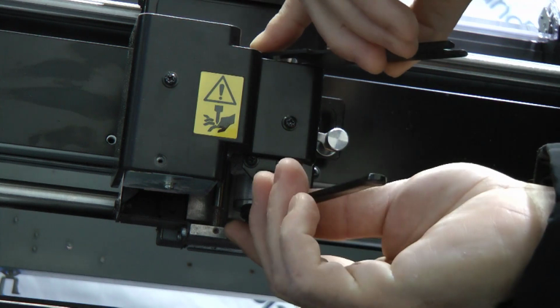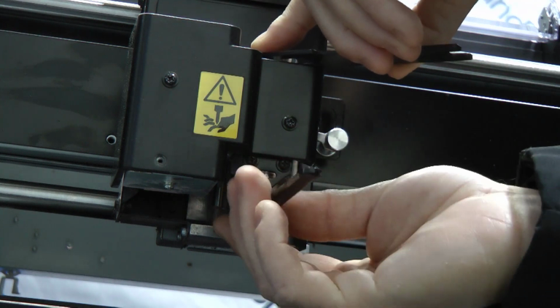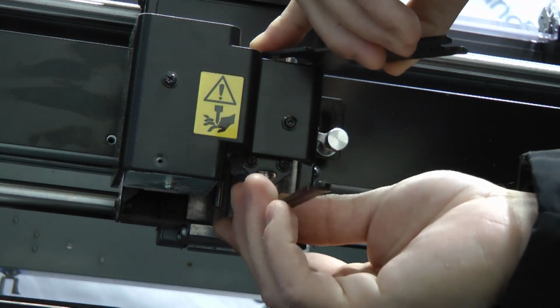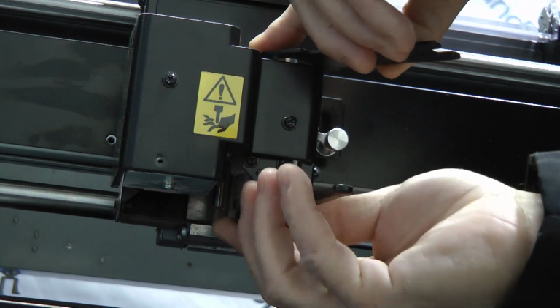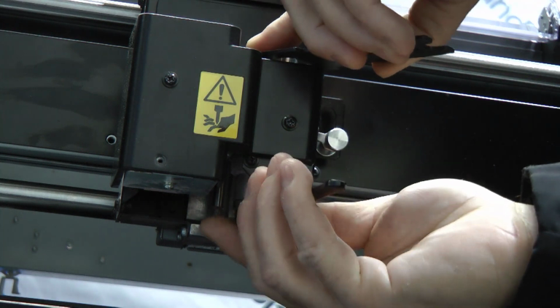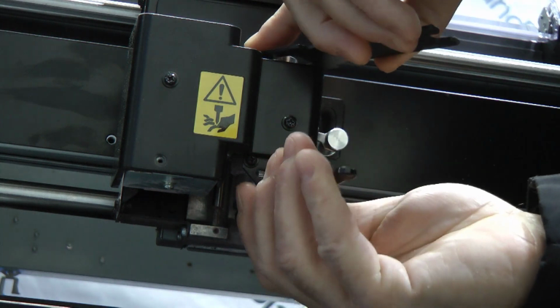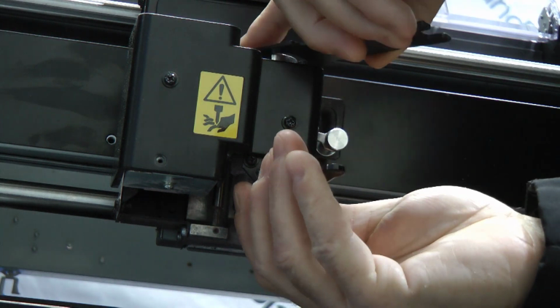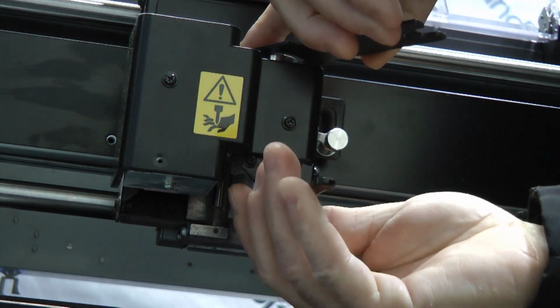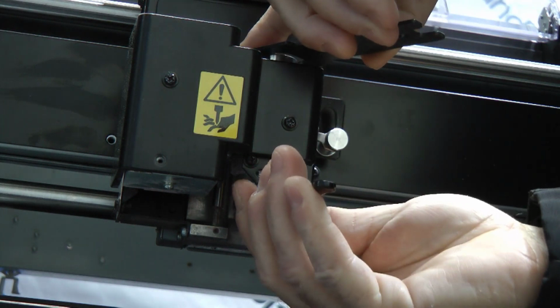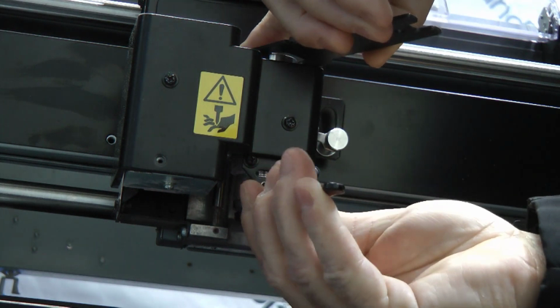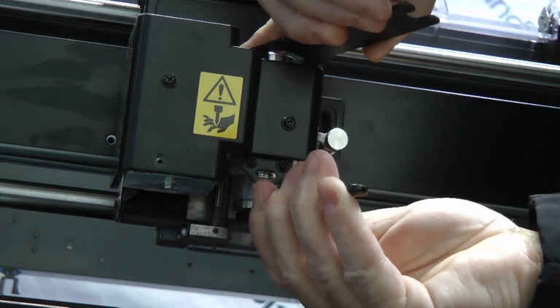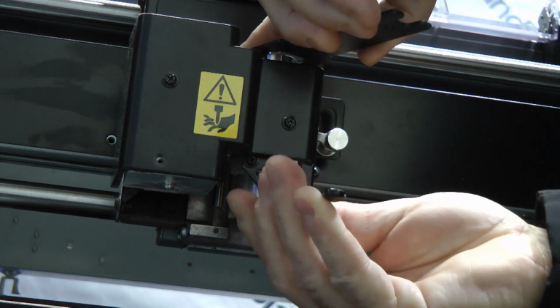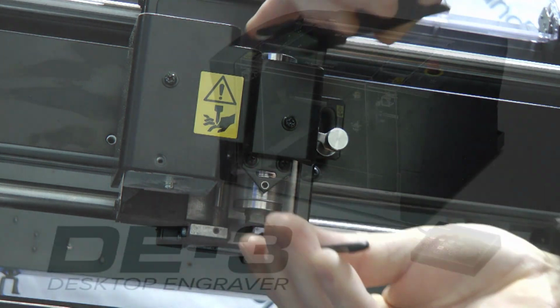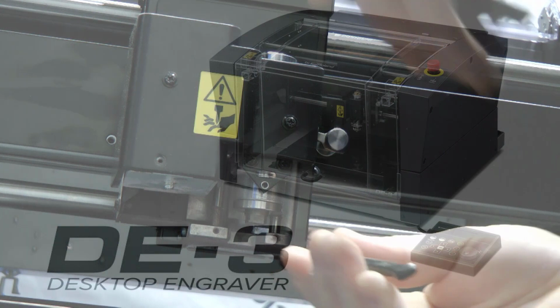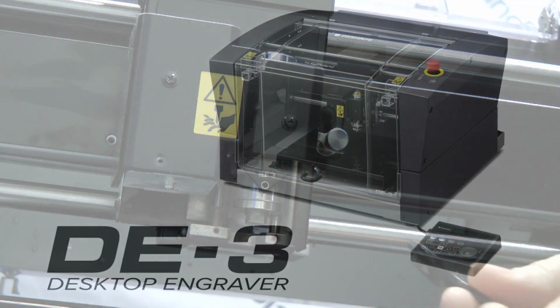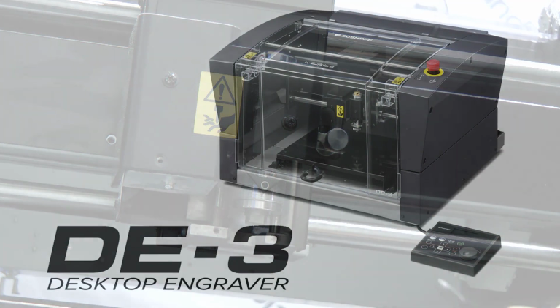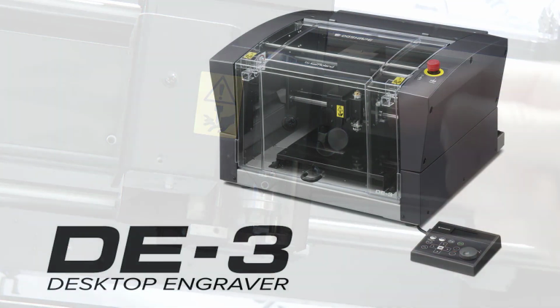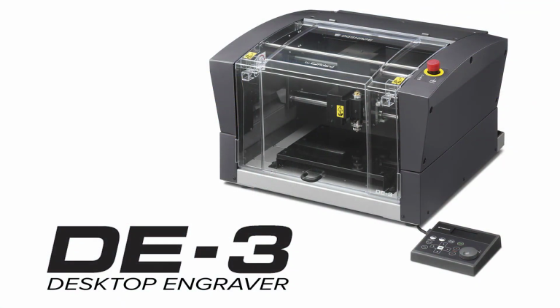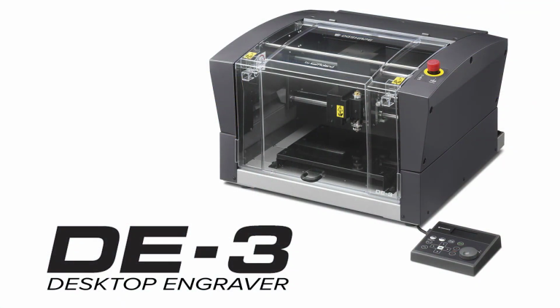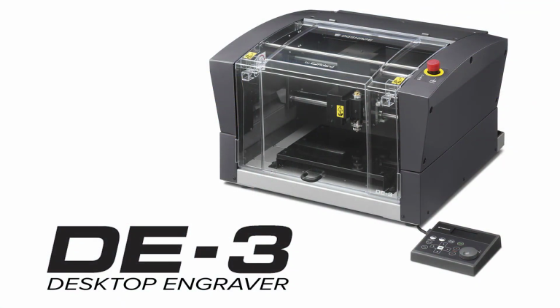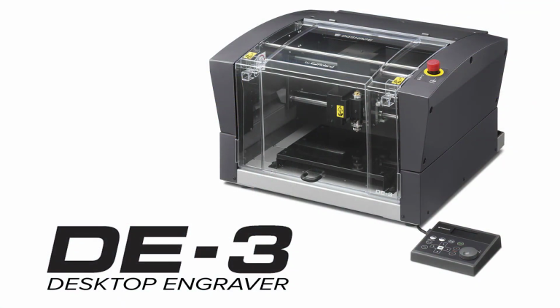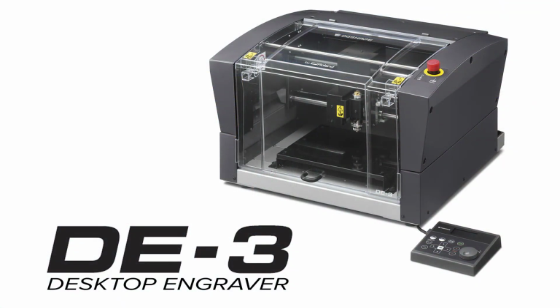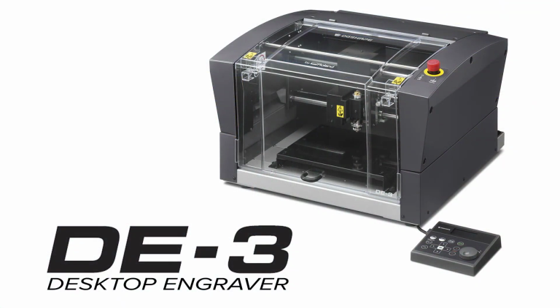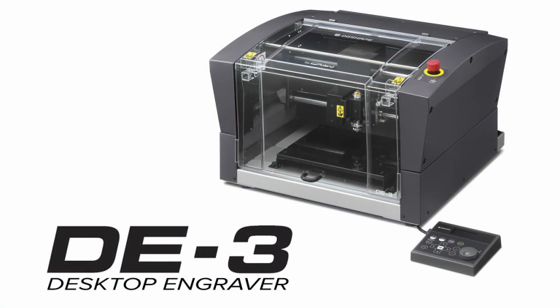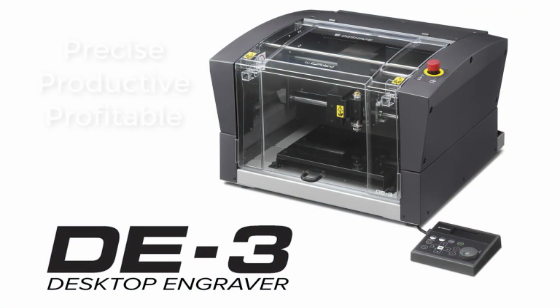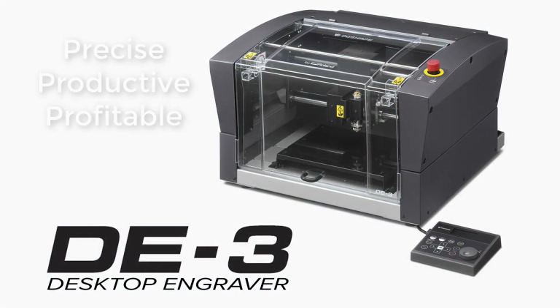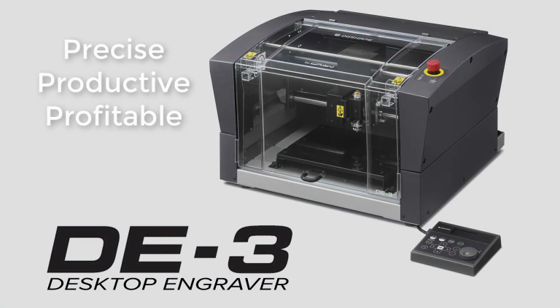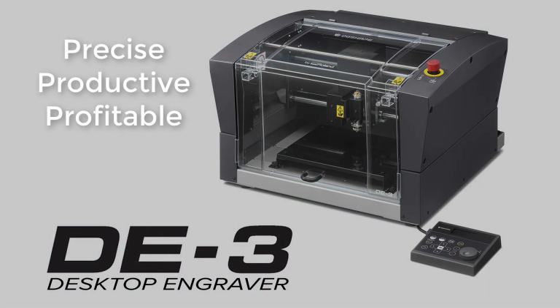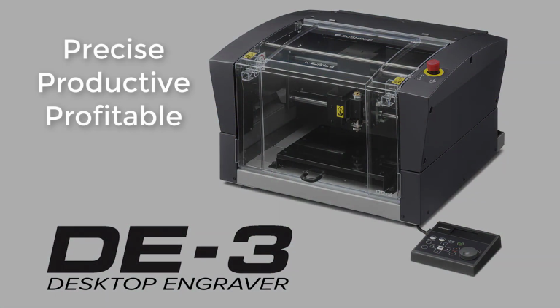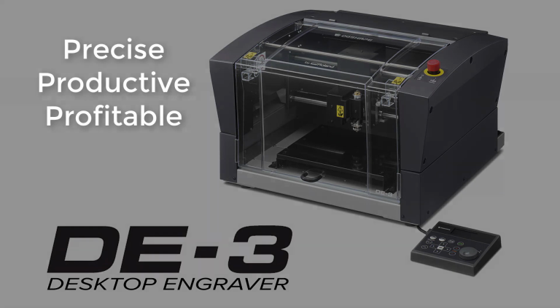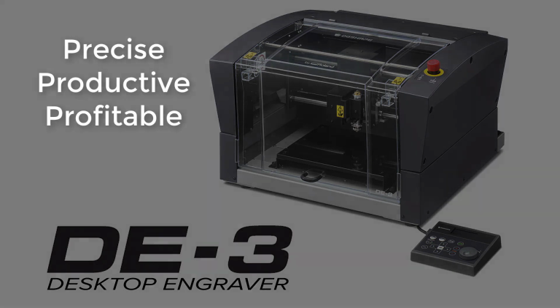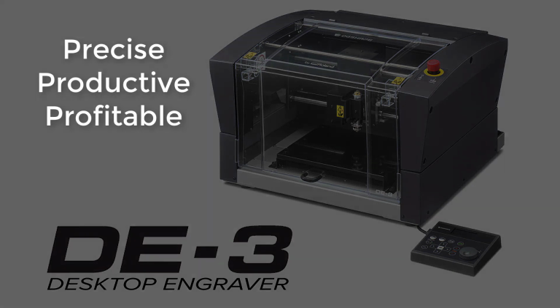Just give it a tight turn, just enough to snug it in there. Now your collet is installed. Go to video number 3.